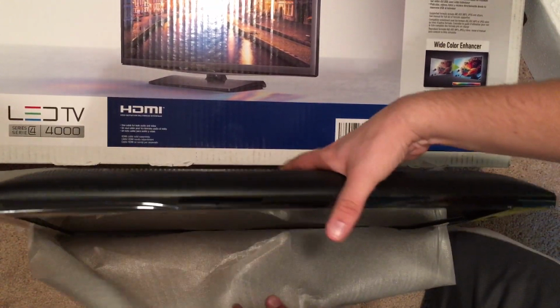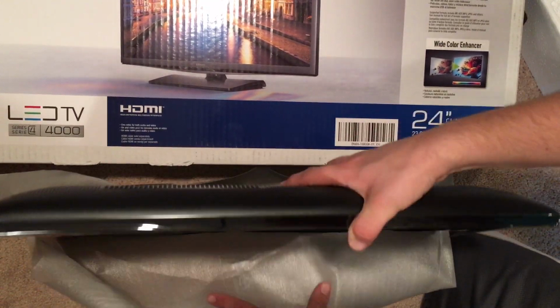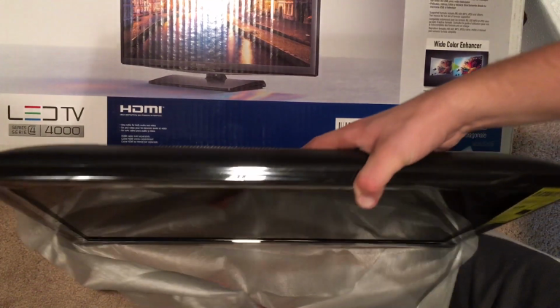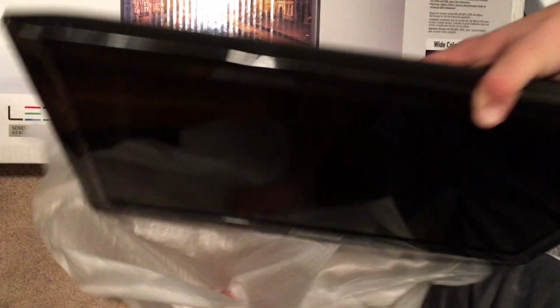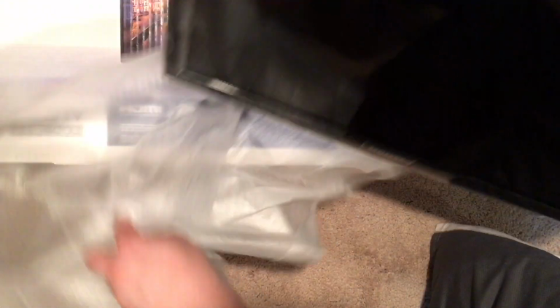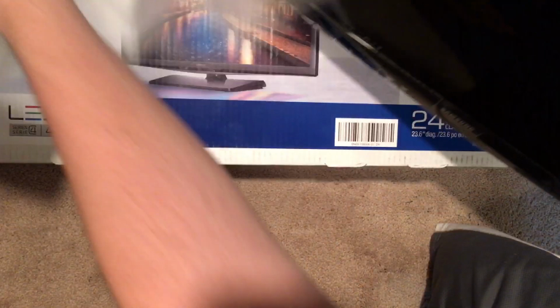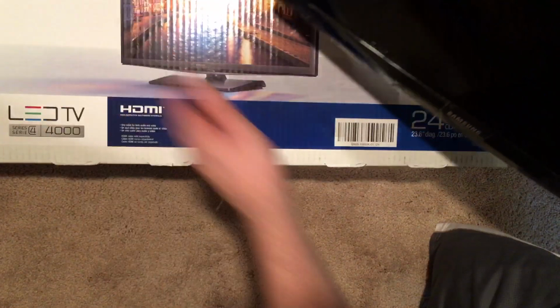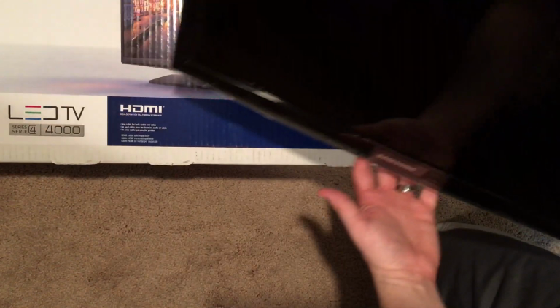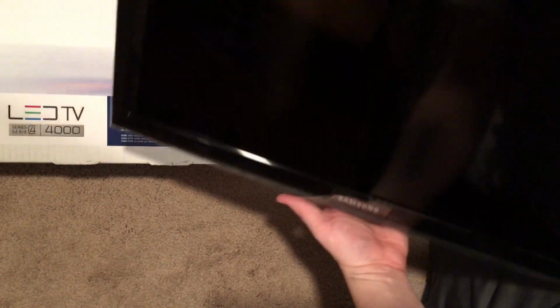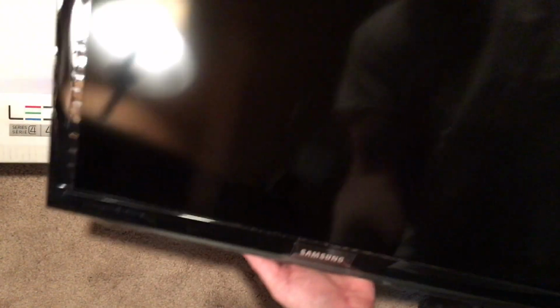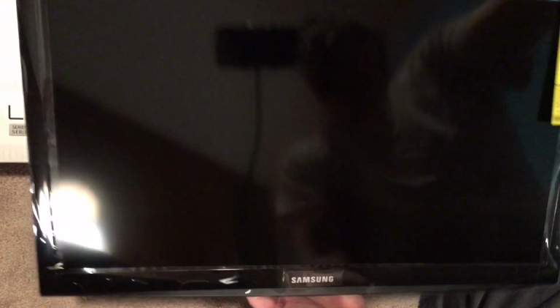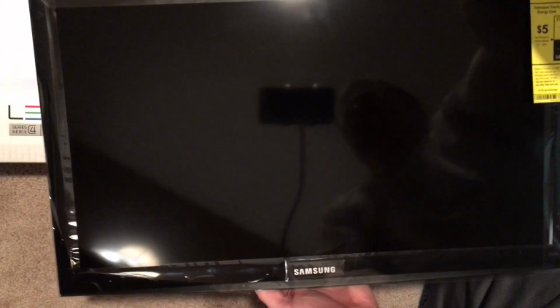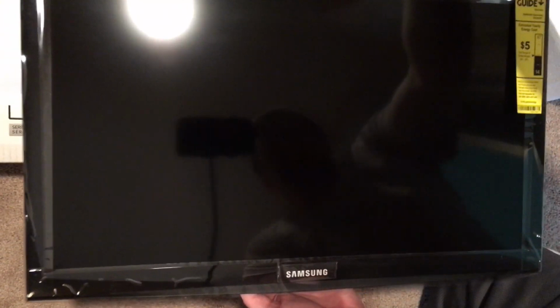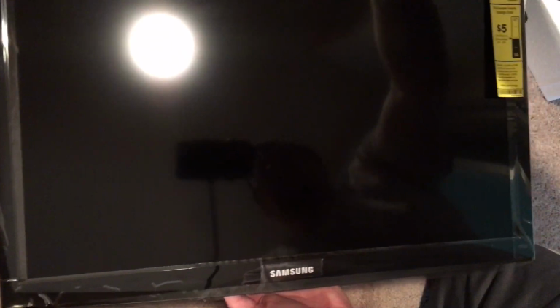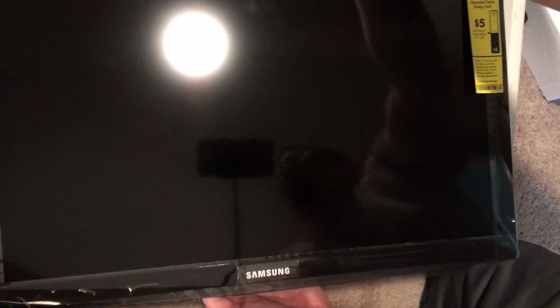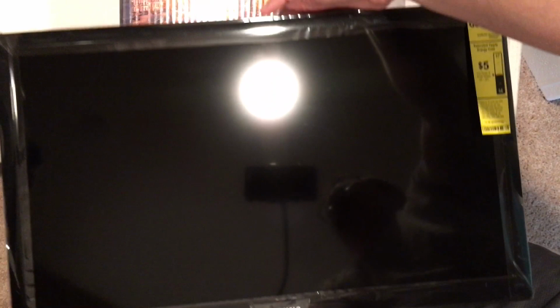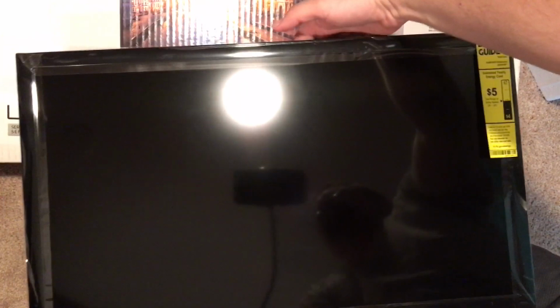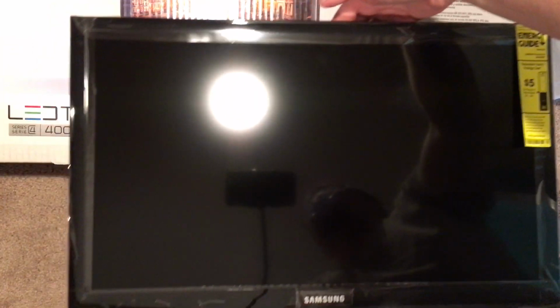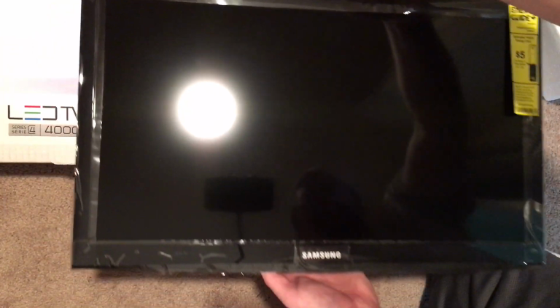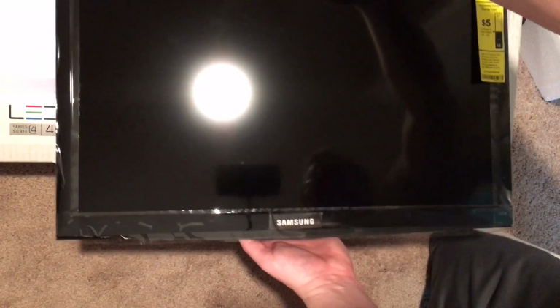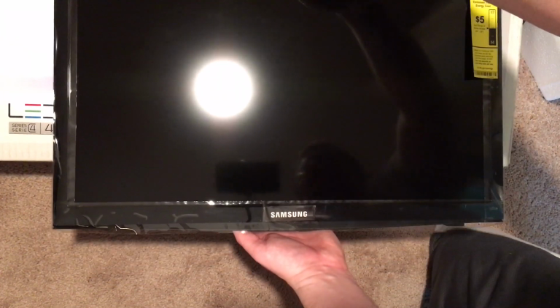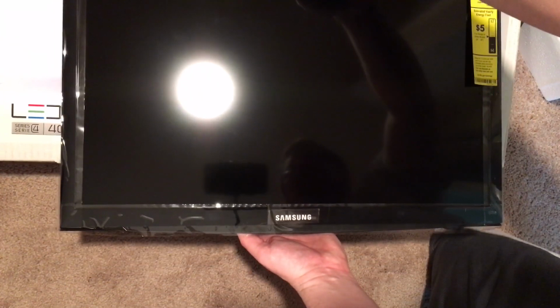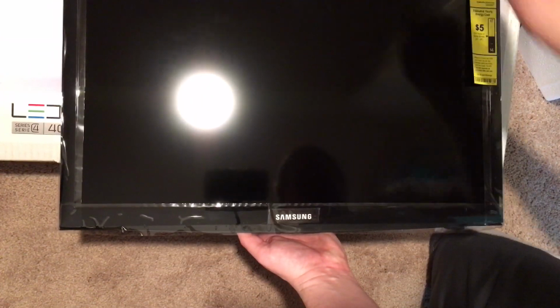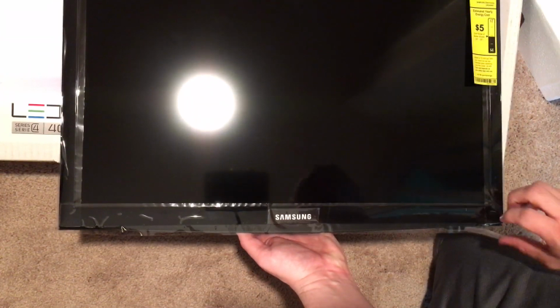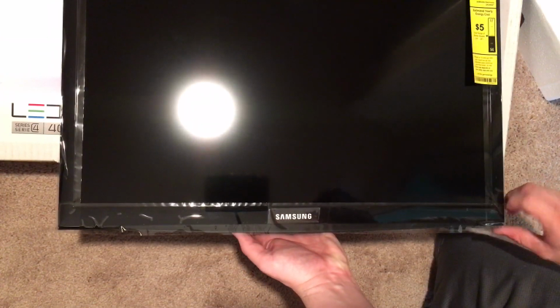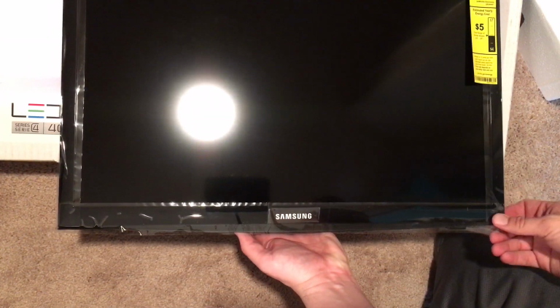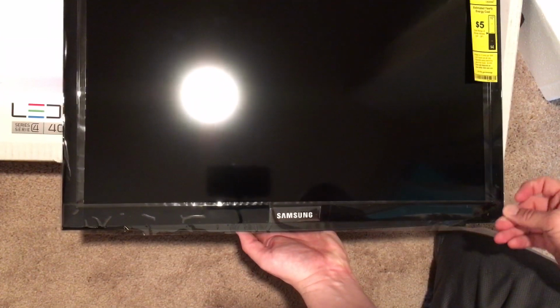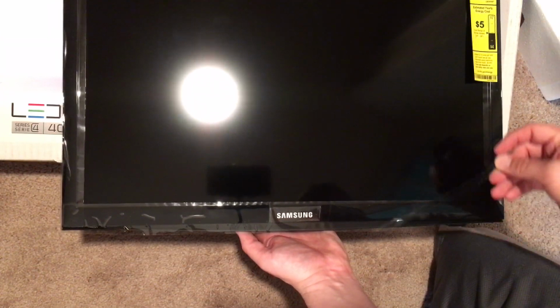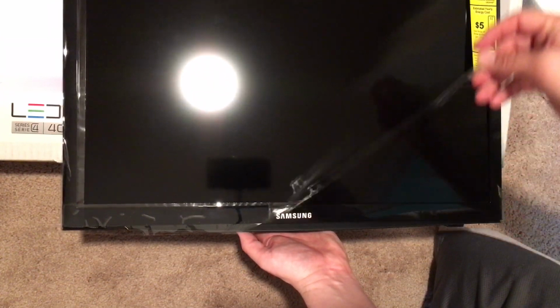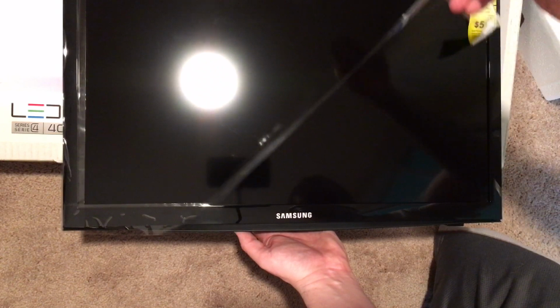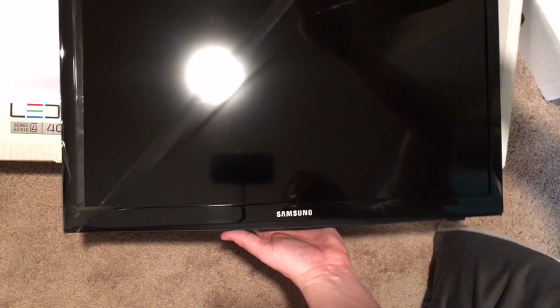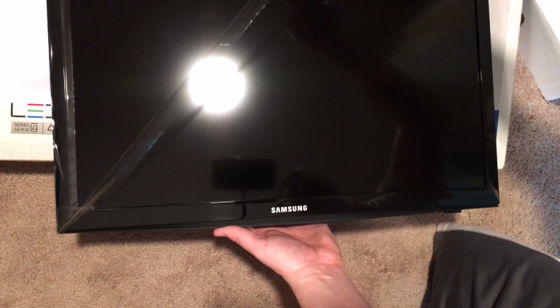This can, of course, be put on the stand or wall-mounted. There you go — very nice. We'll take off the plastic.